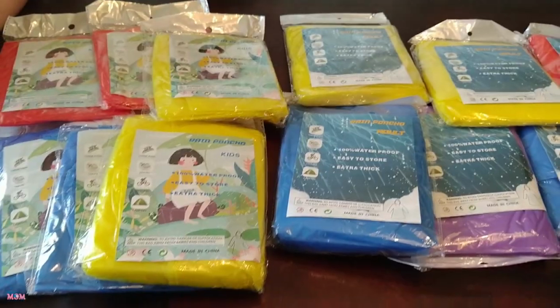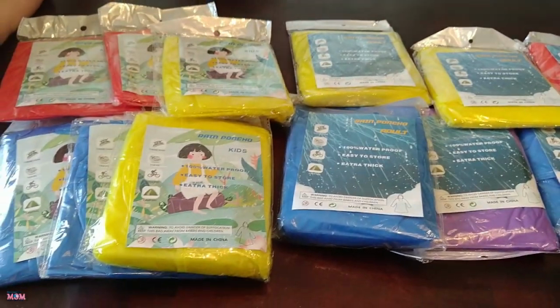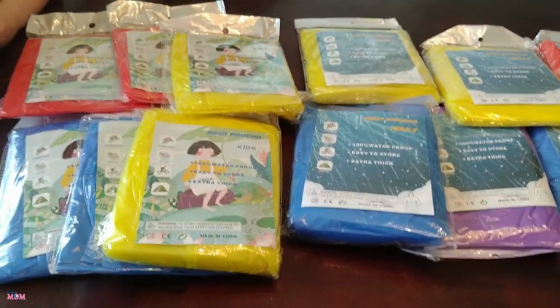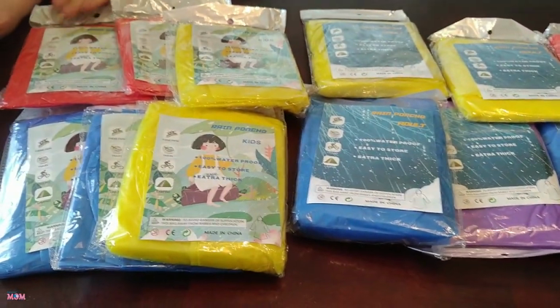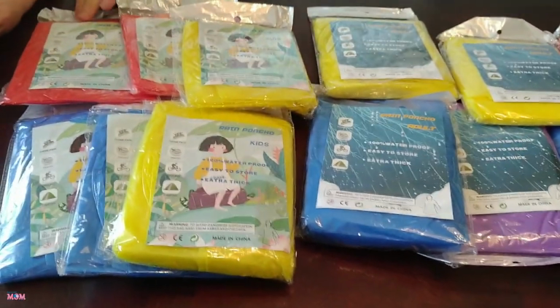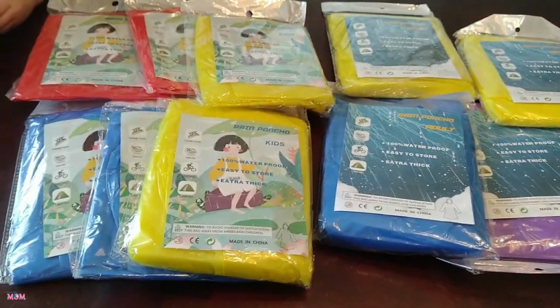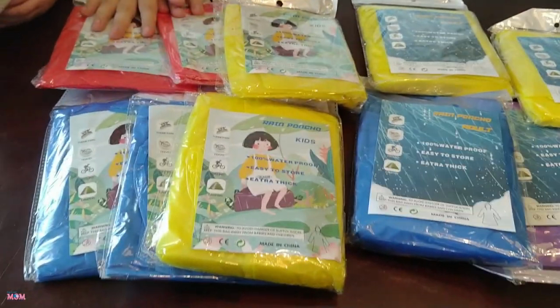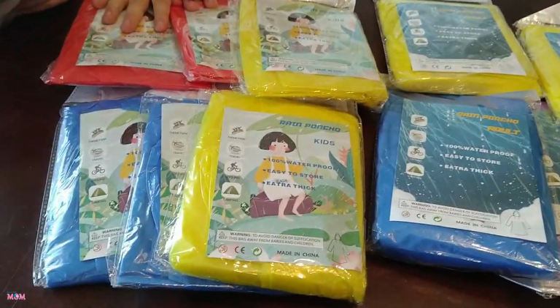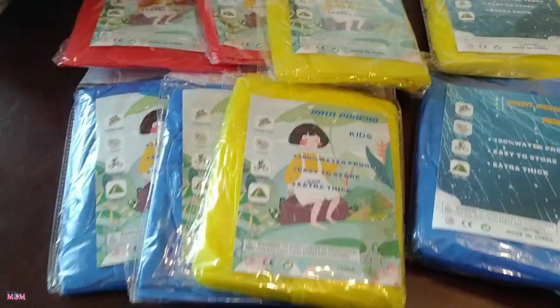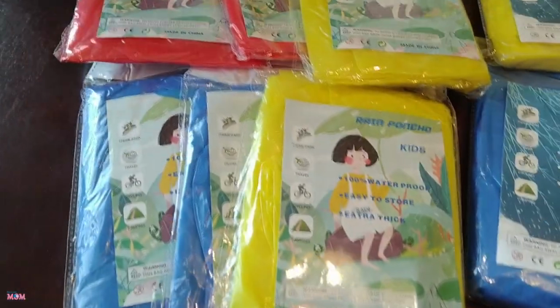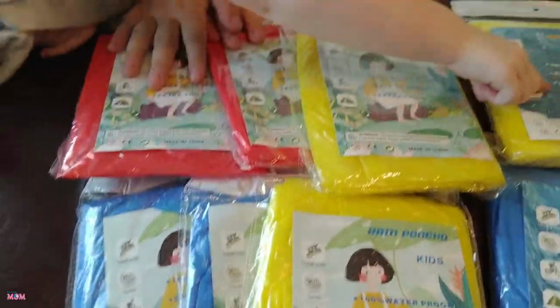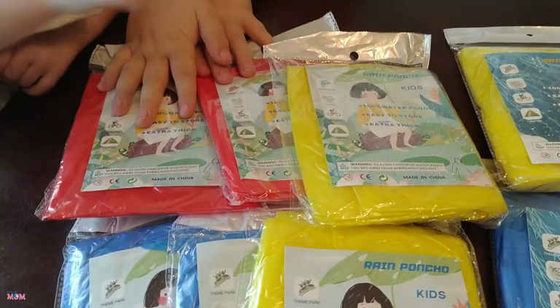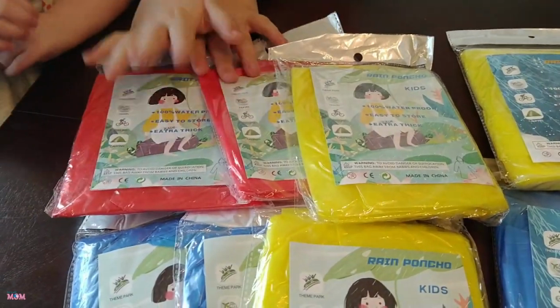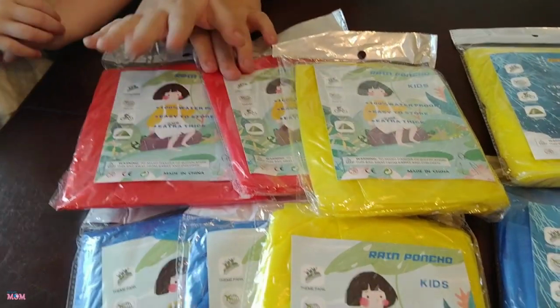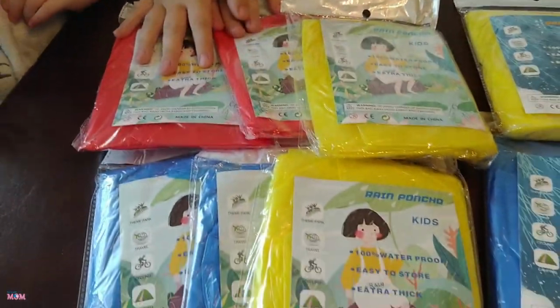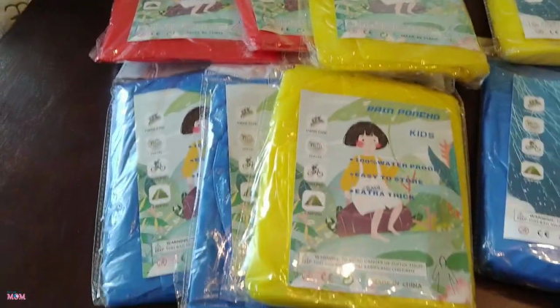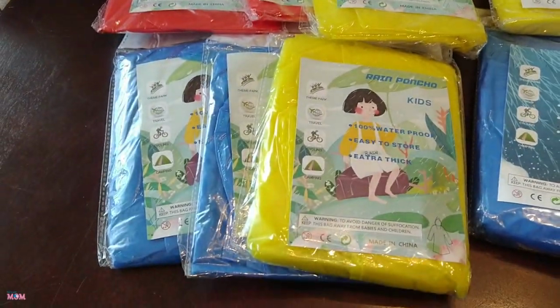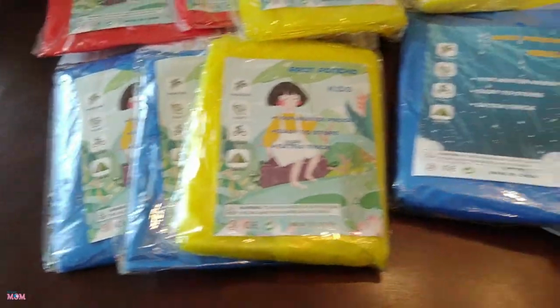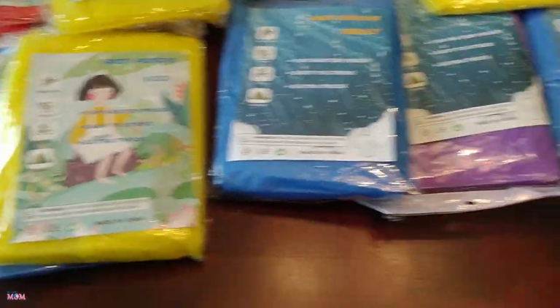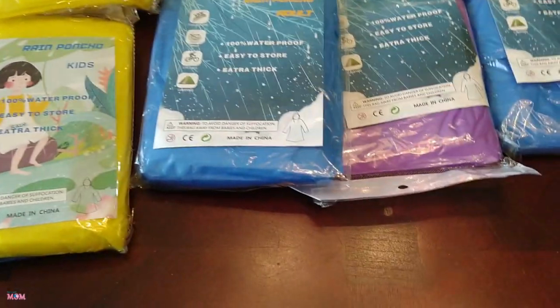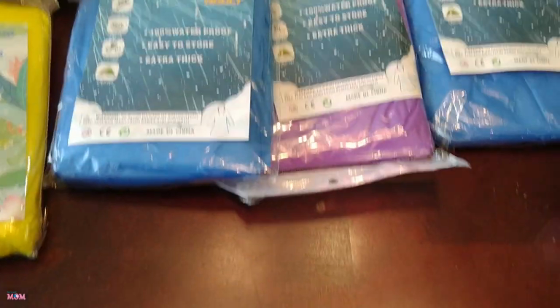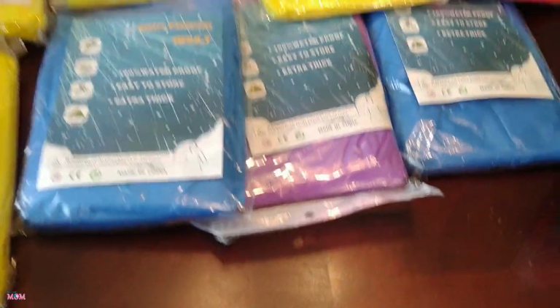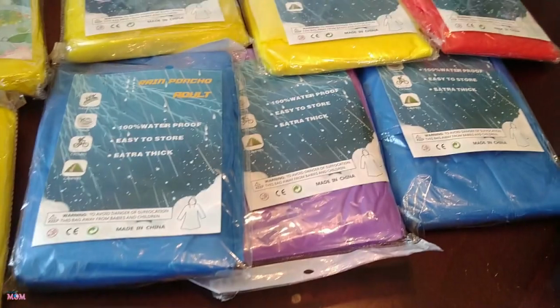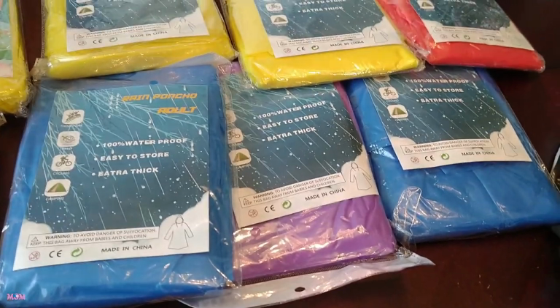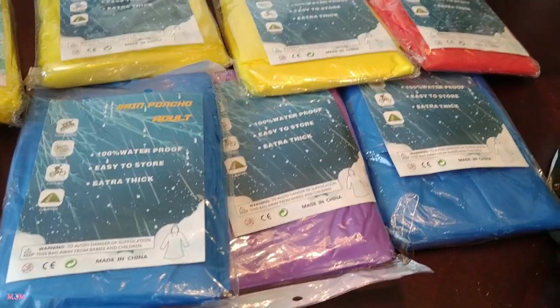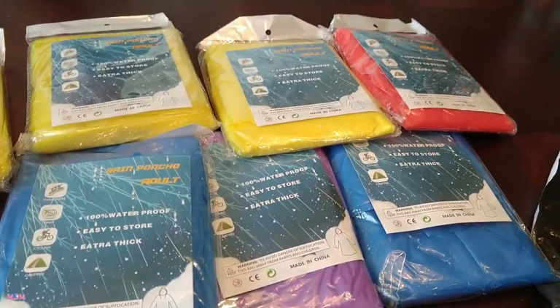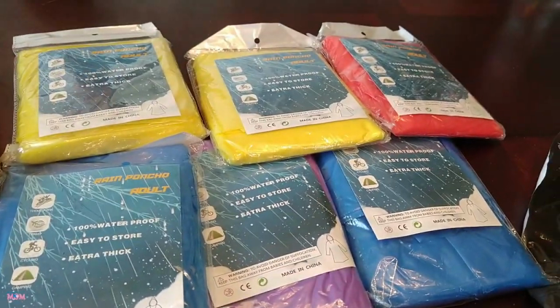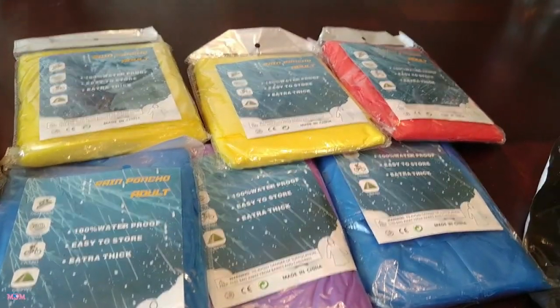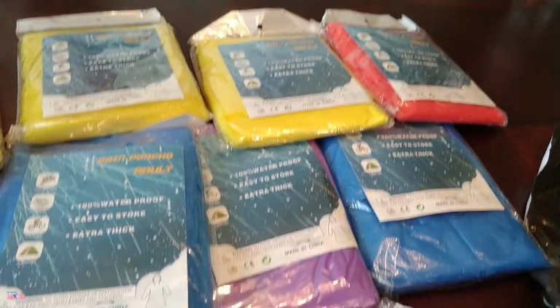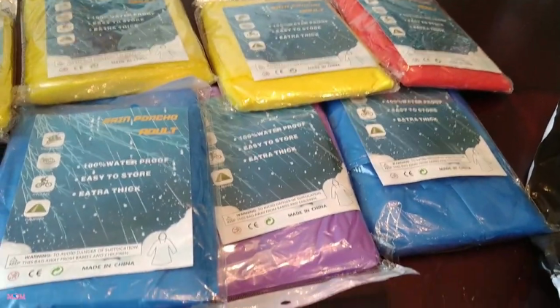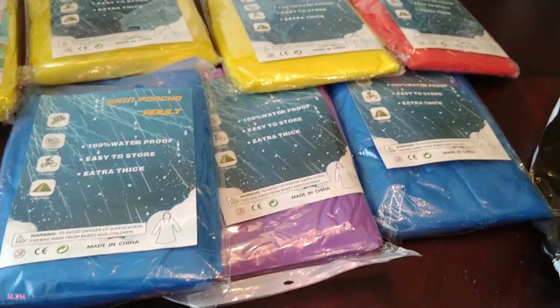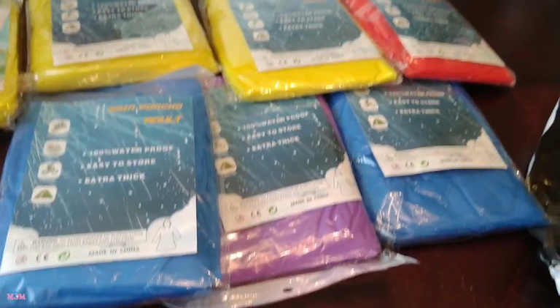I imagine the colors vary, but it comes with six kid ones. We got two red, two yellow, two blue, and six adult ones. We got two yellow, one red, two blue, and a purple.